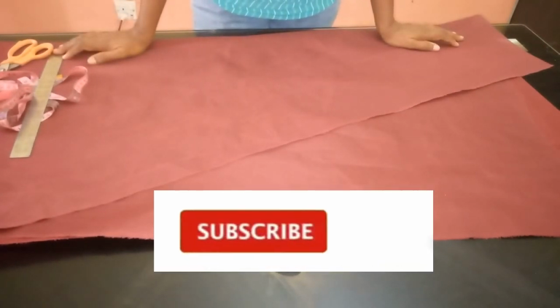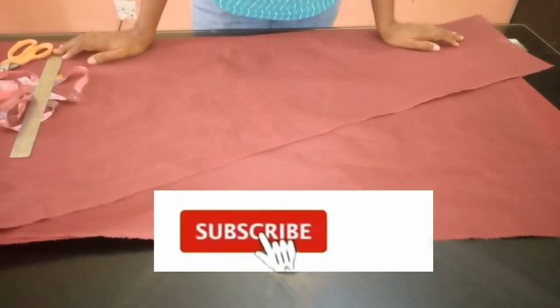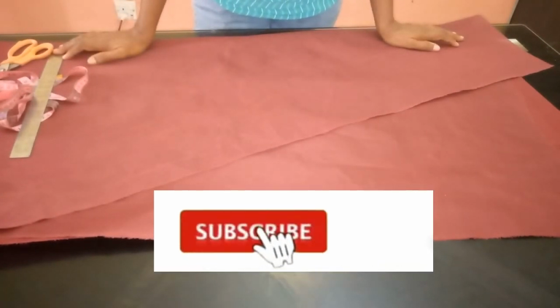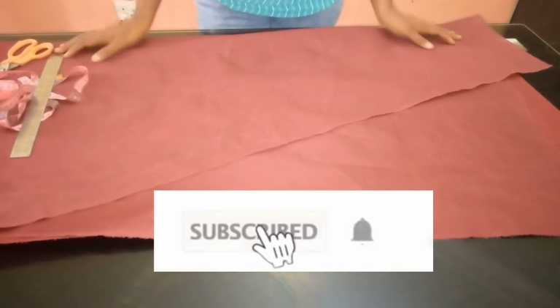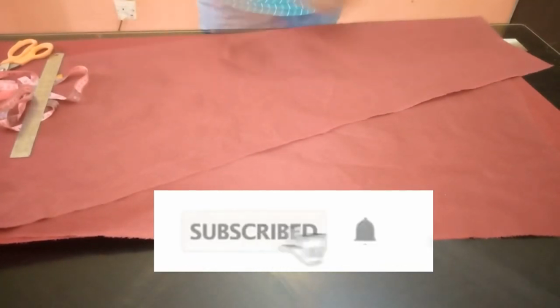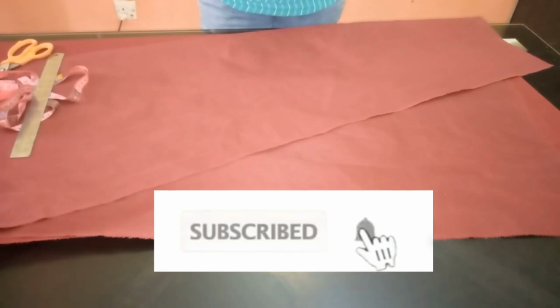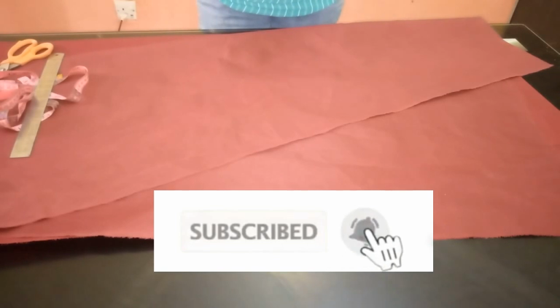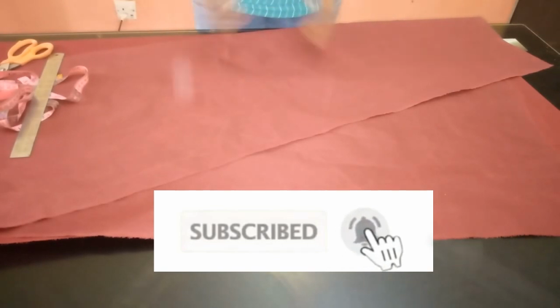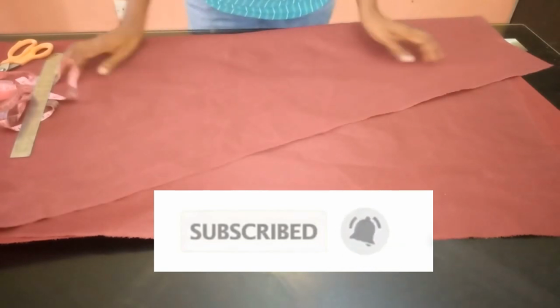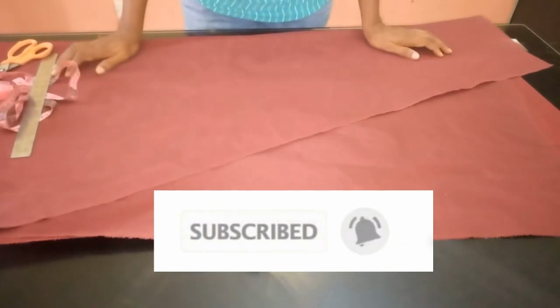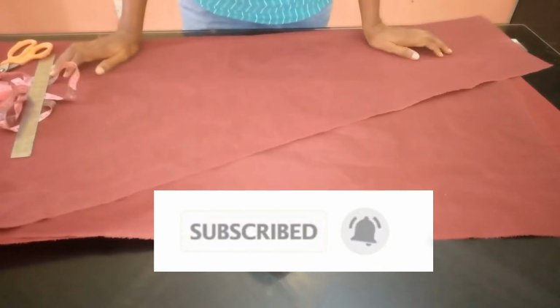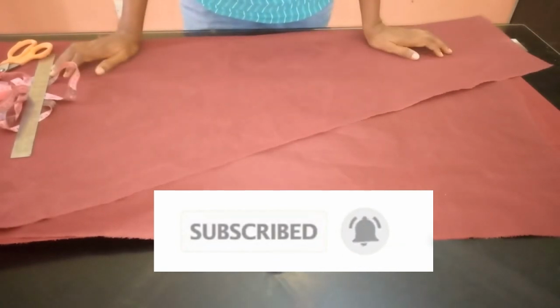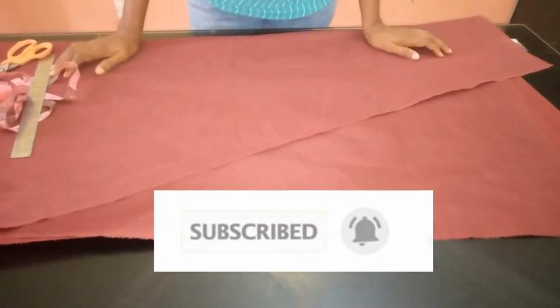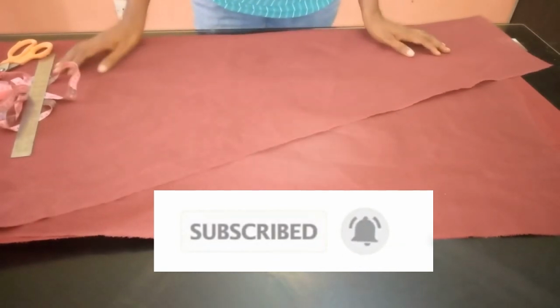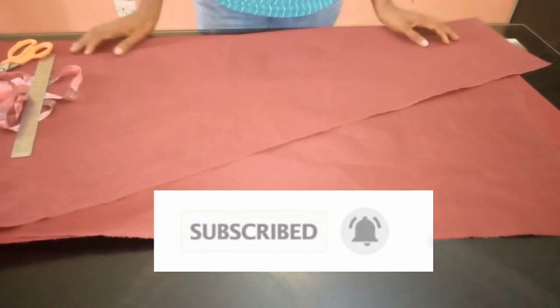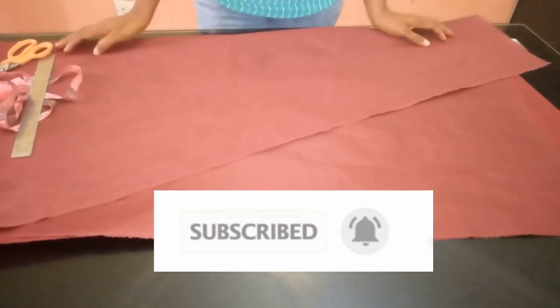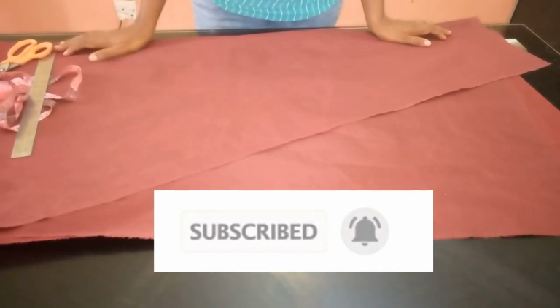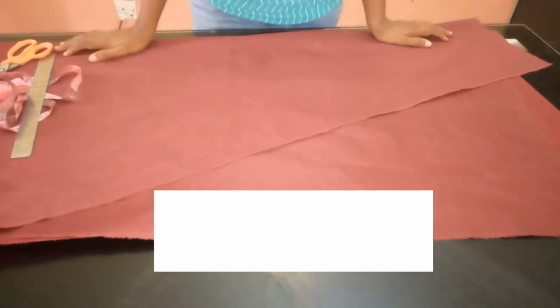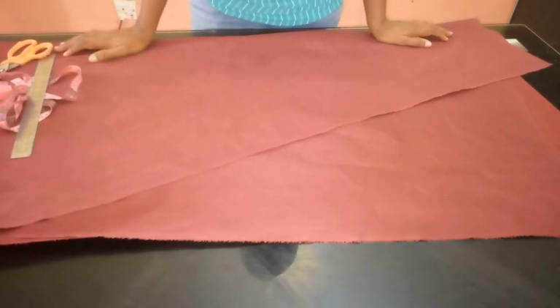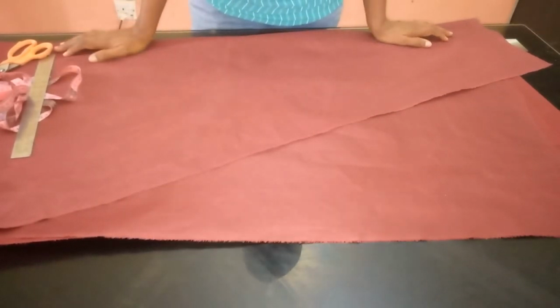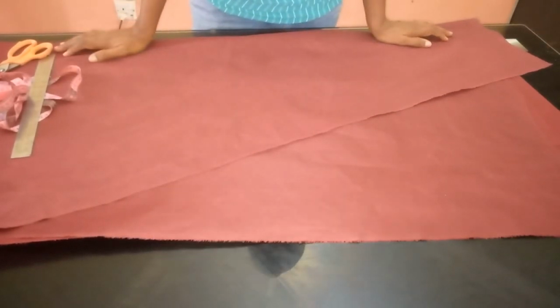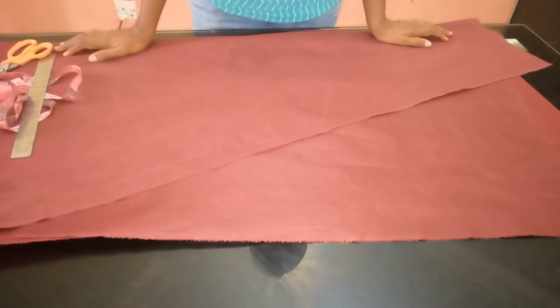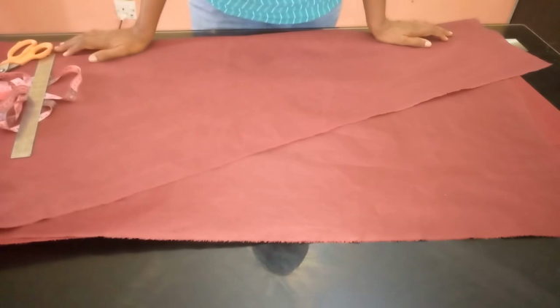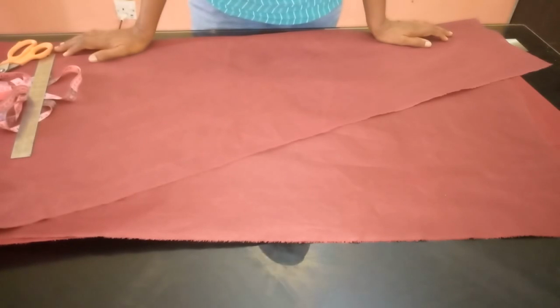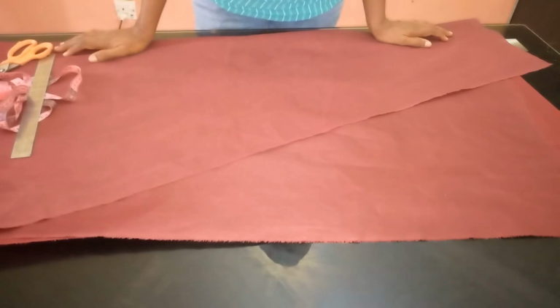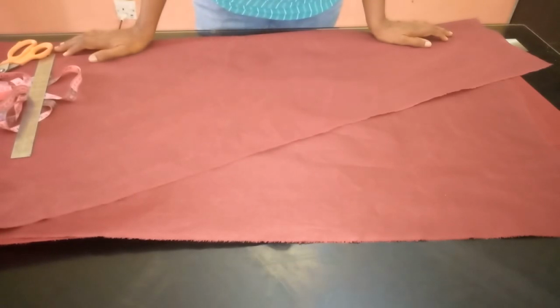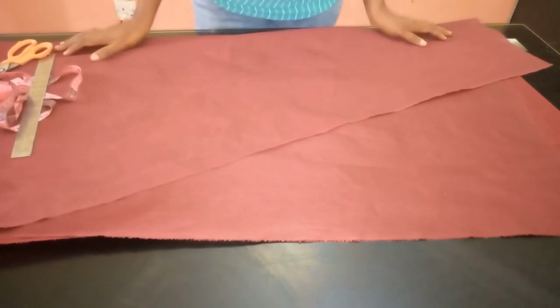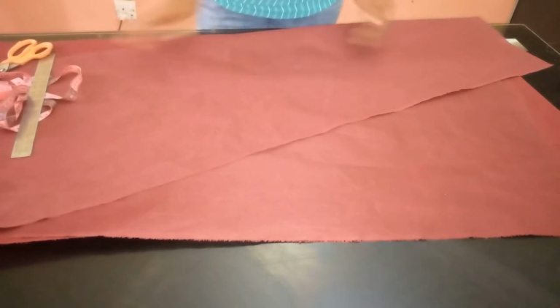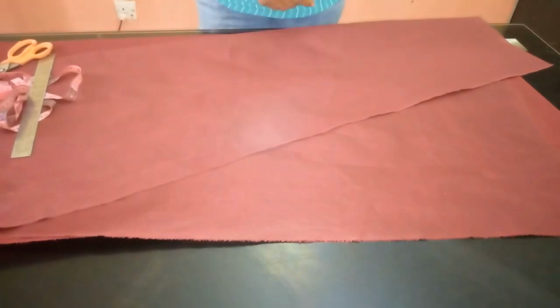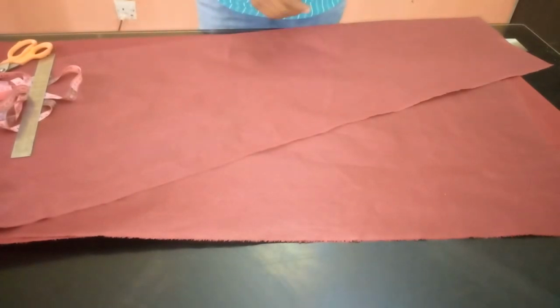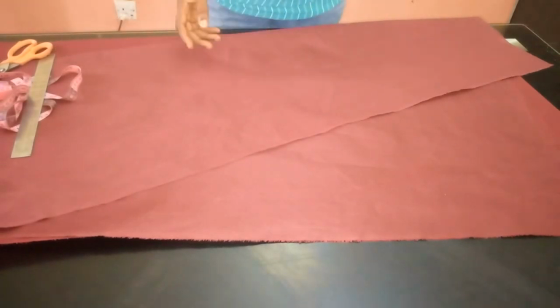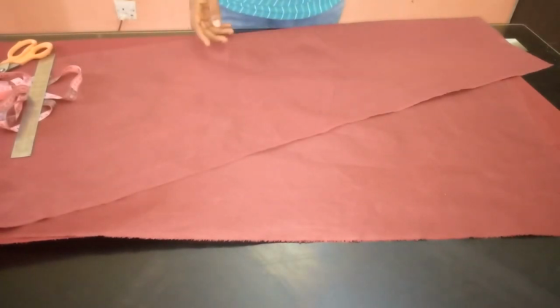If you haven't subscribed already, I would appreciate if you would subscribe to my channel and do not forget to hit the notification bell beside it to get an update whenever I upload a new video.